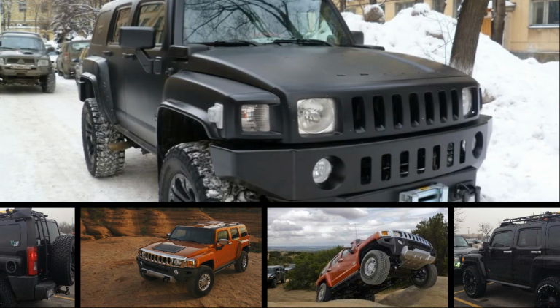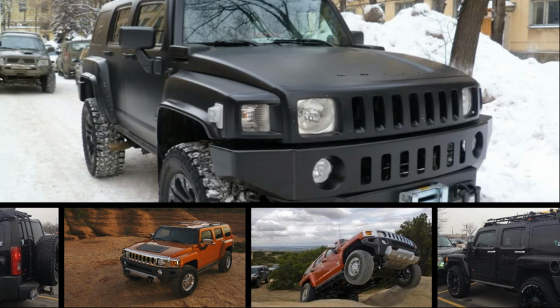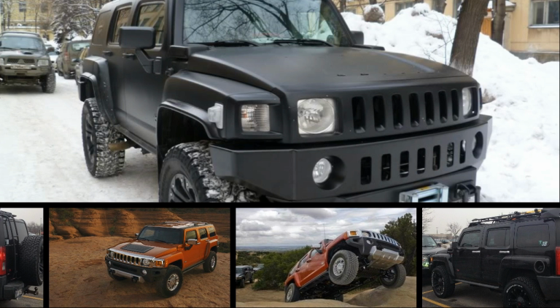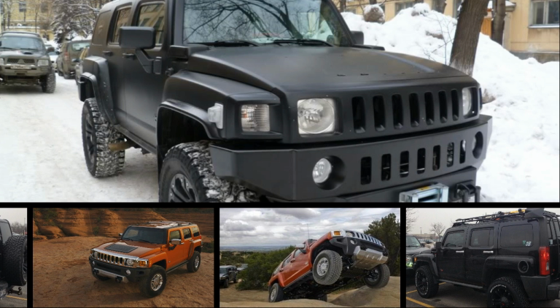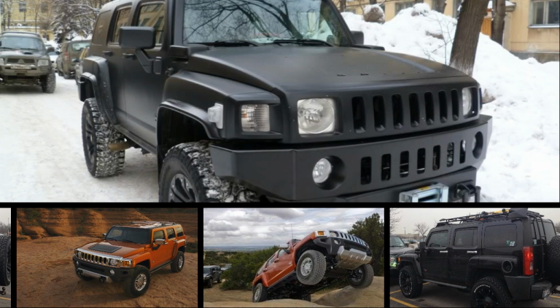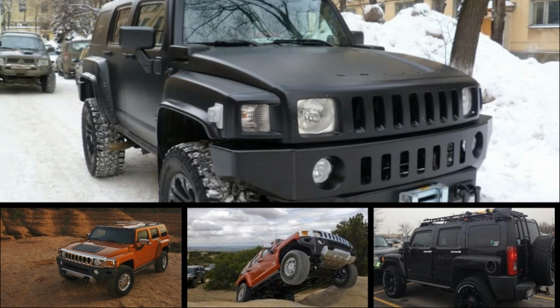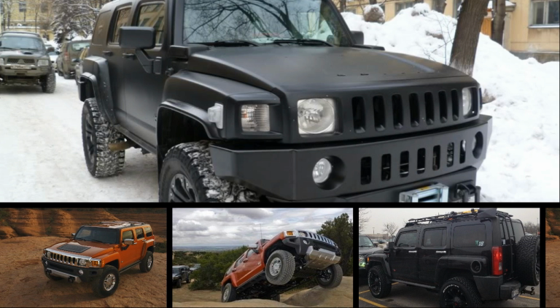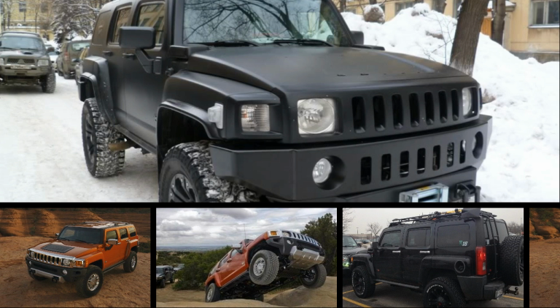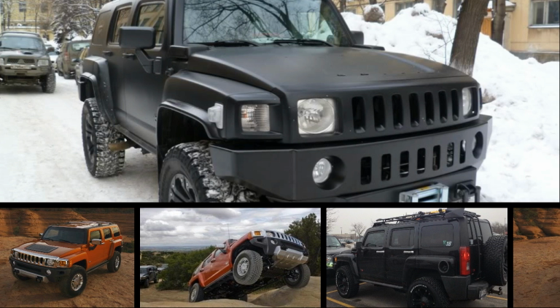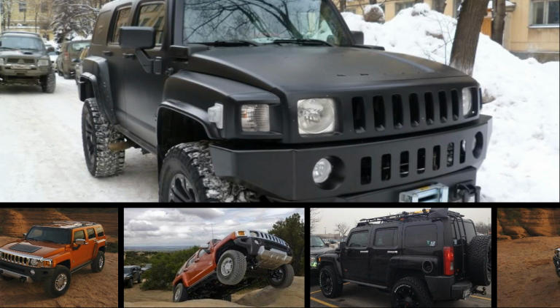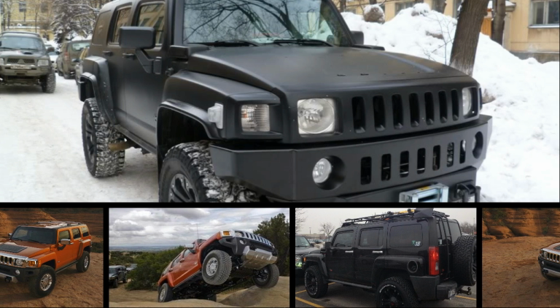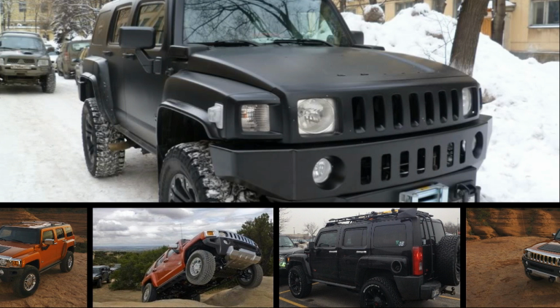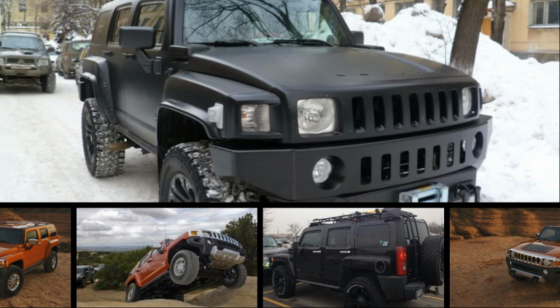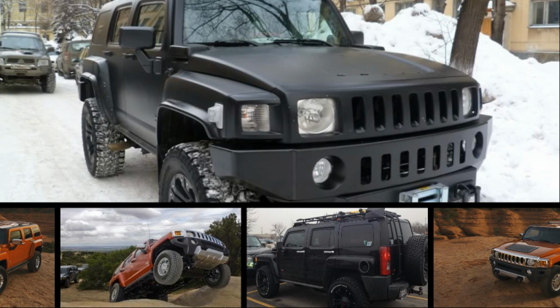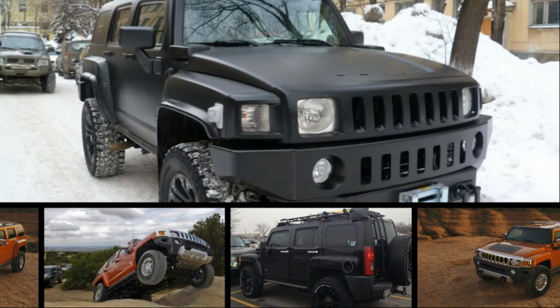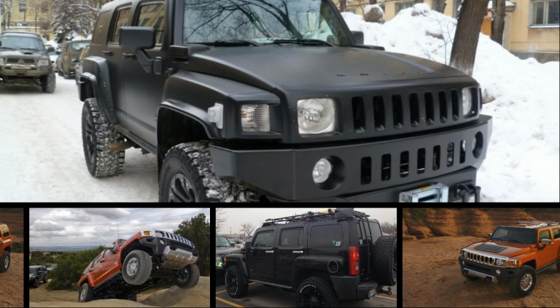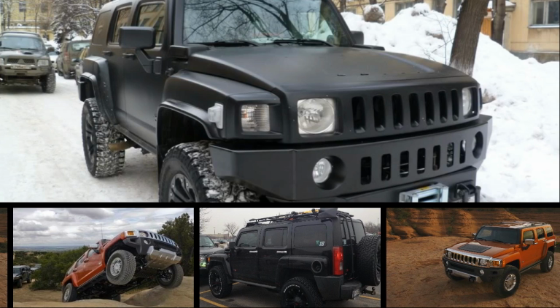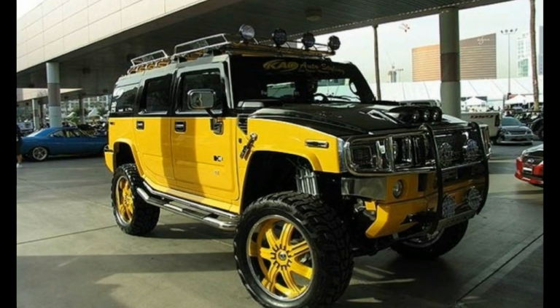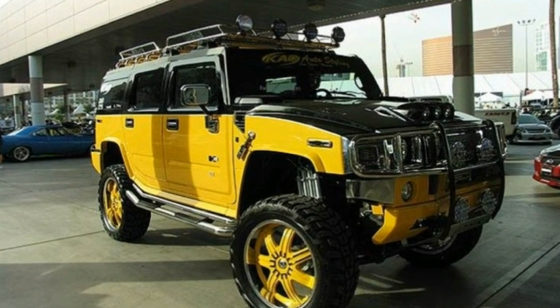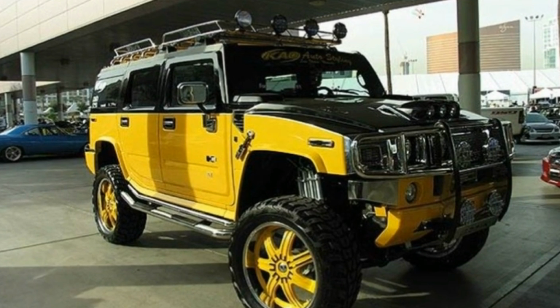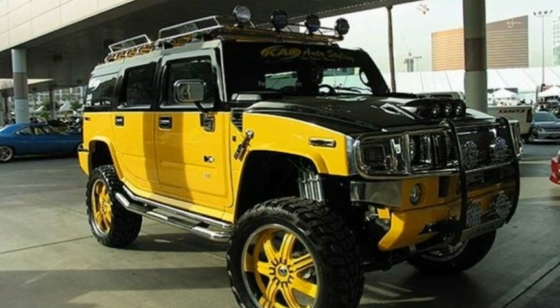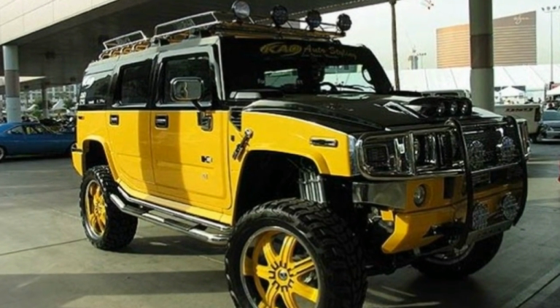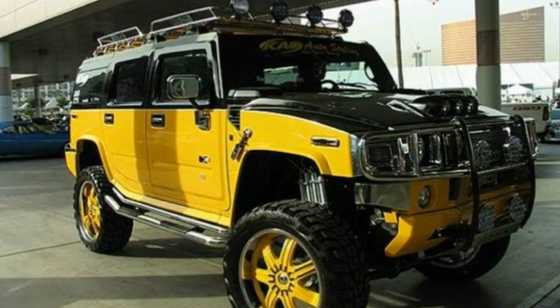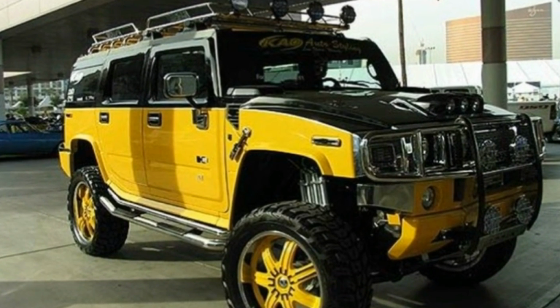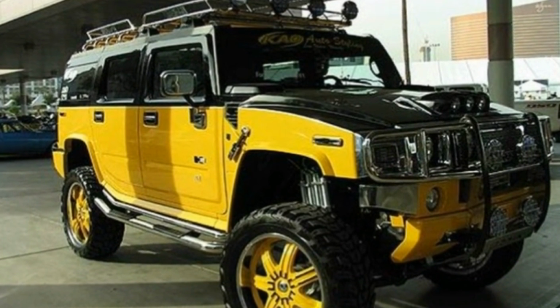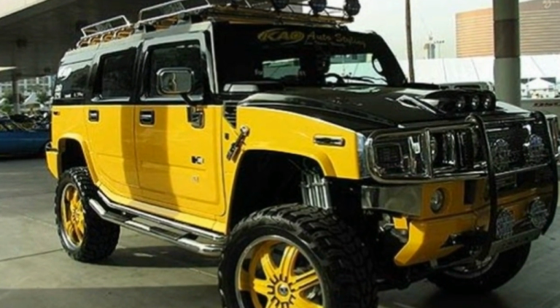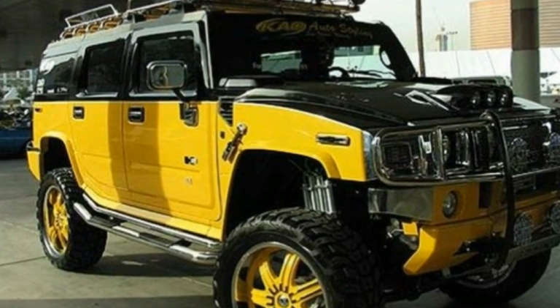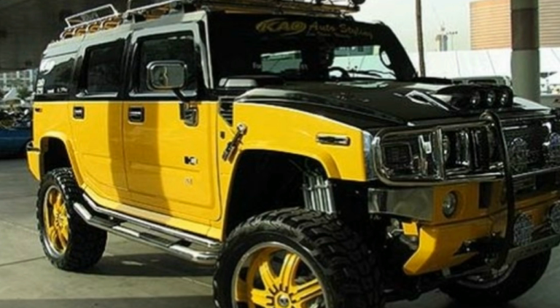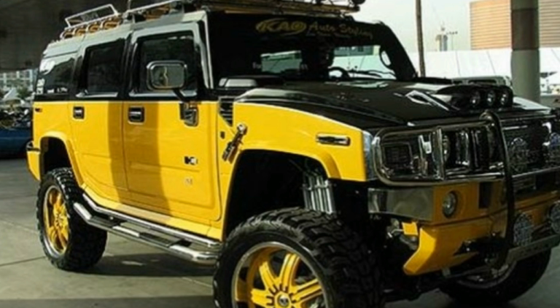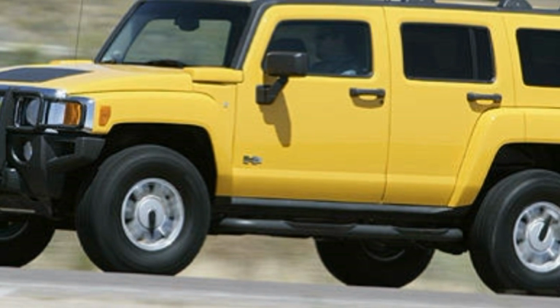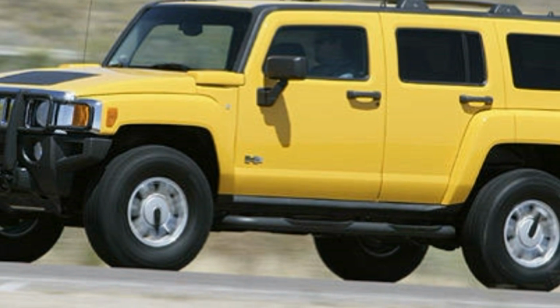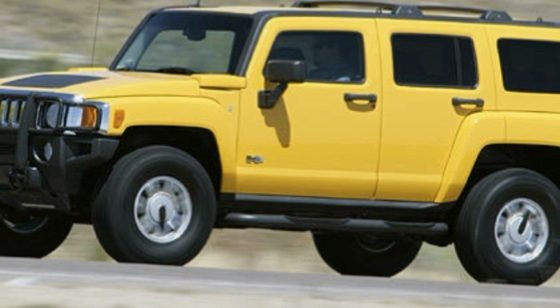H3 is the affordable, approachable, people-friendly Hummer. It's the Hummer you can drive anywhere and in any company, and not be subjected to rude gestures or inappropriate speculation about the size of your vehicular needs.